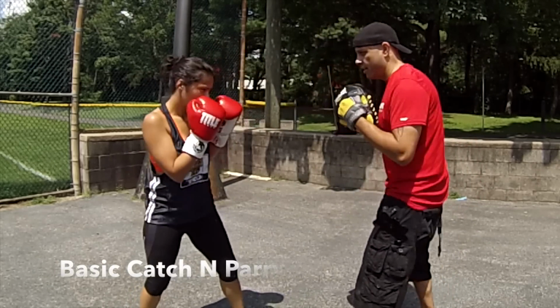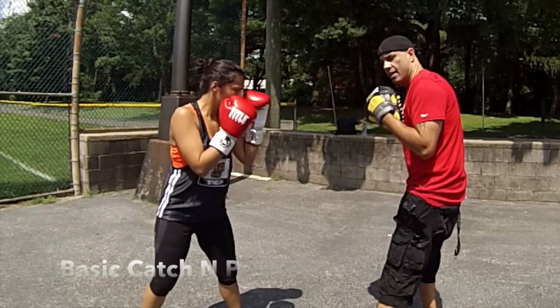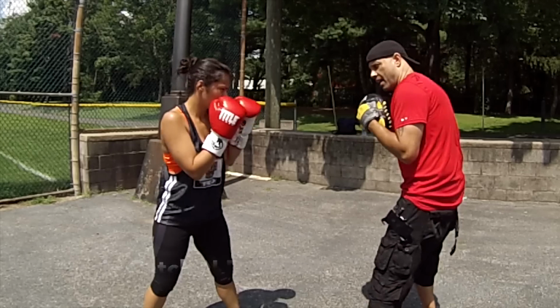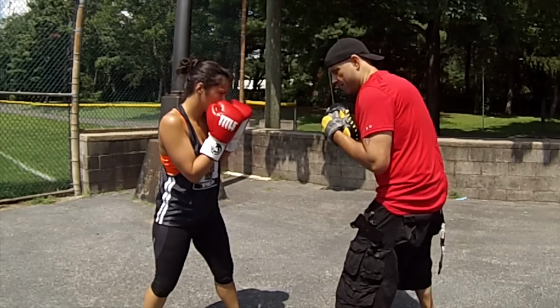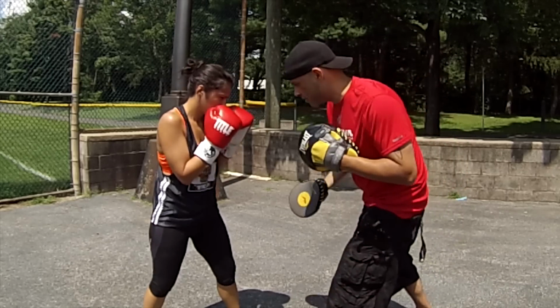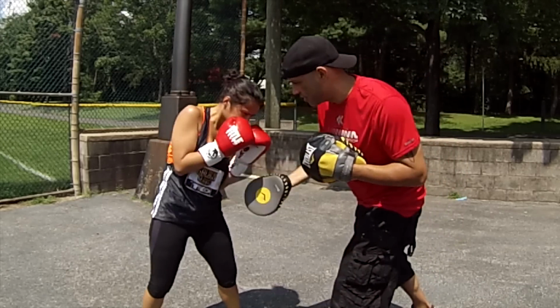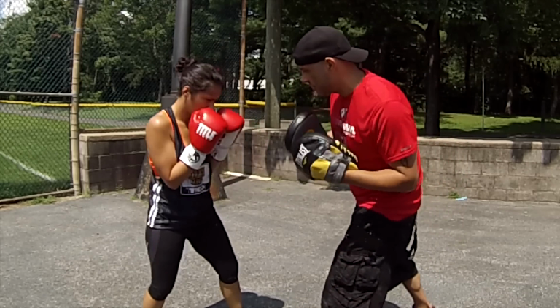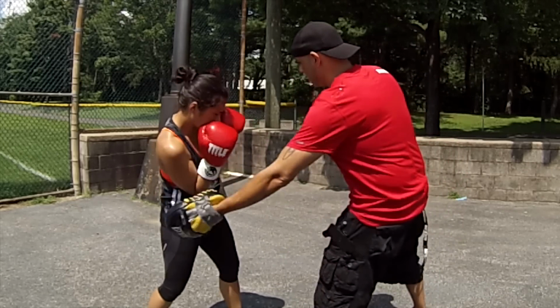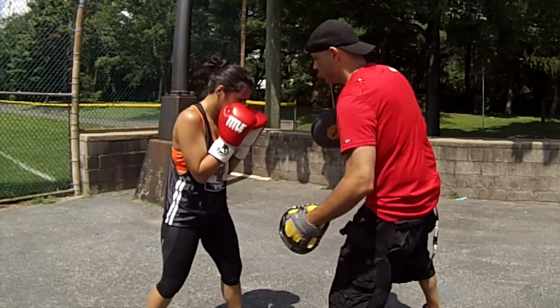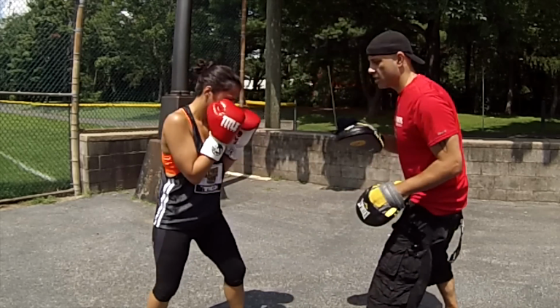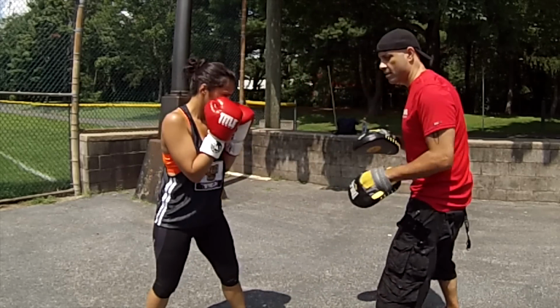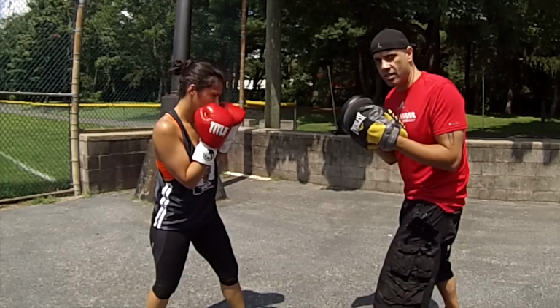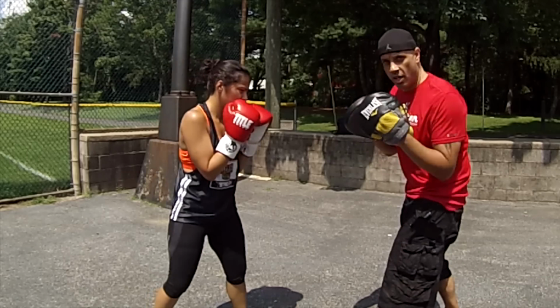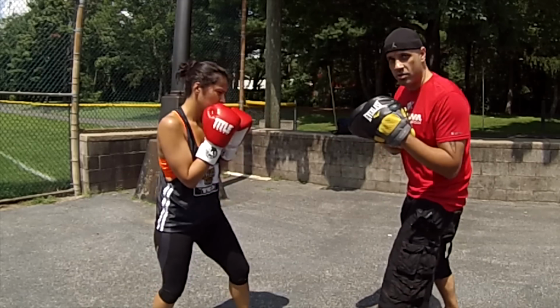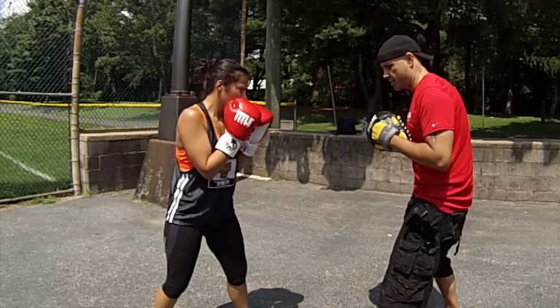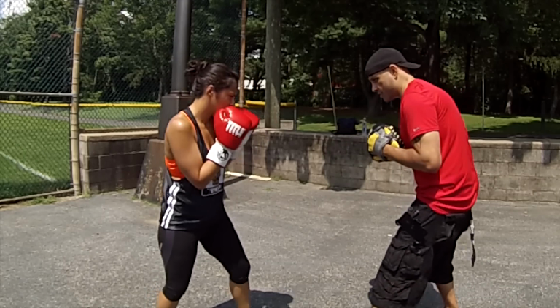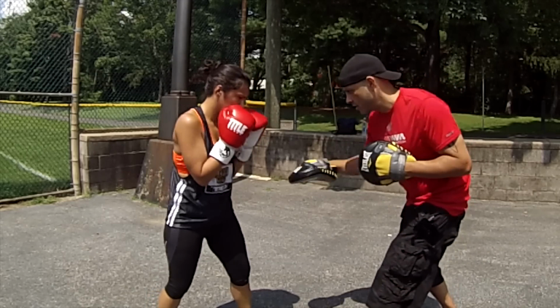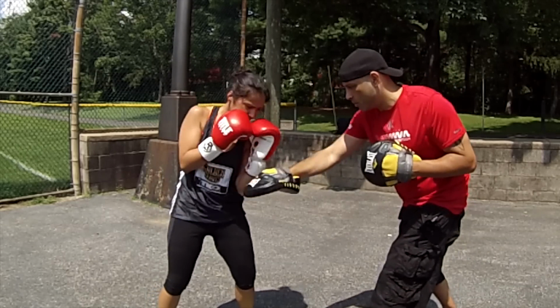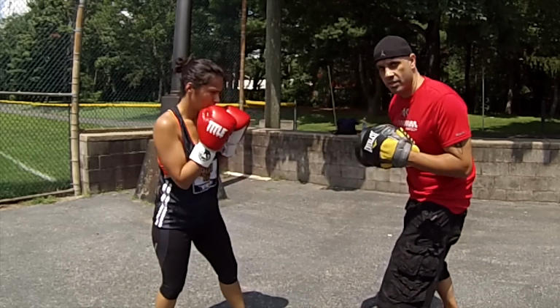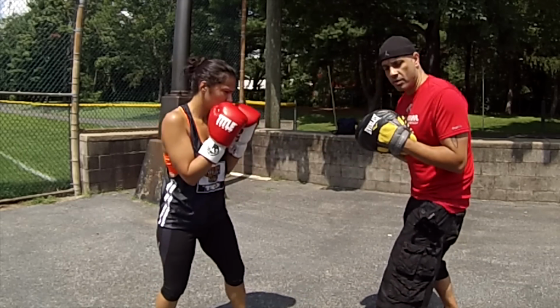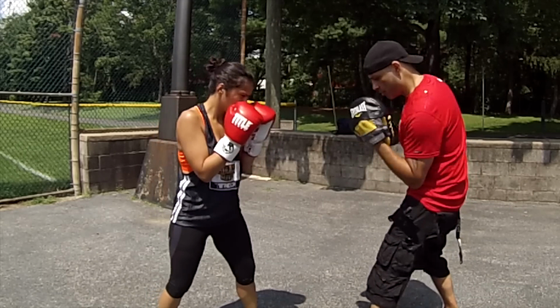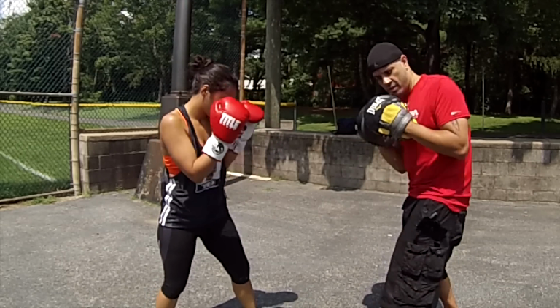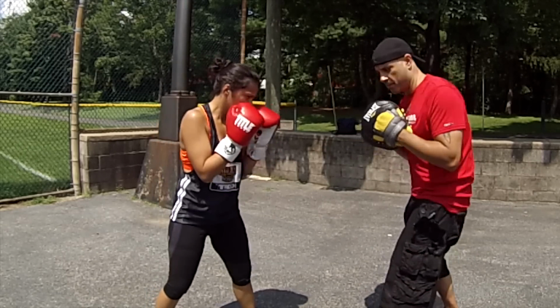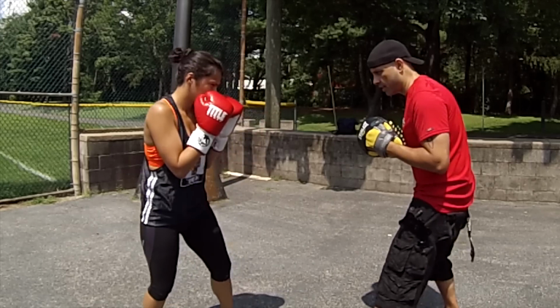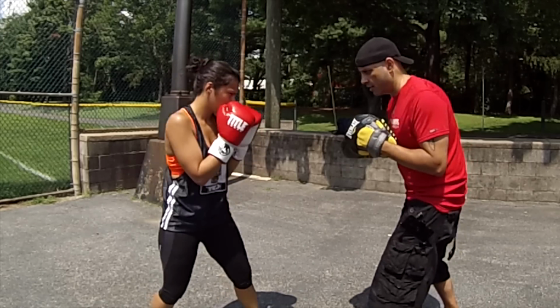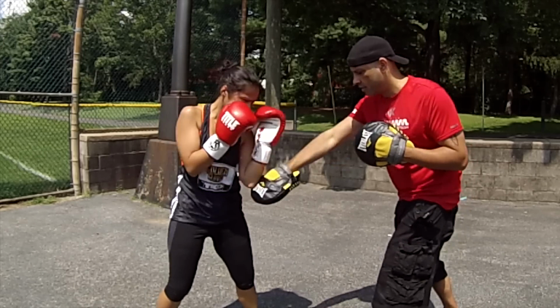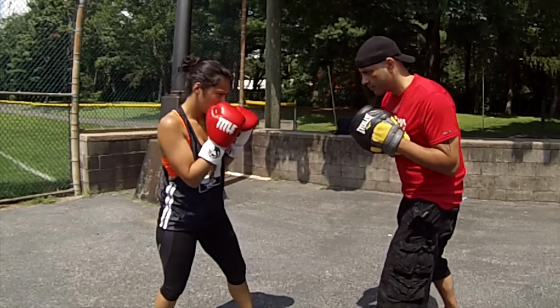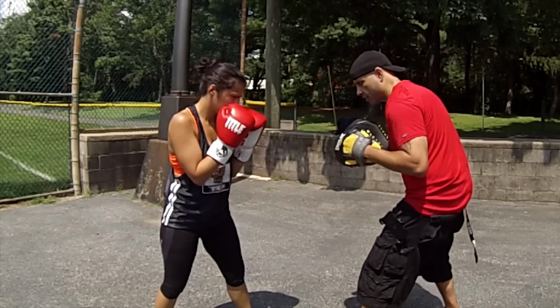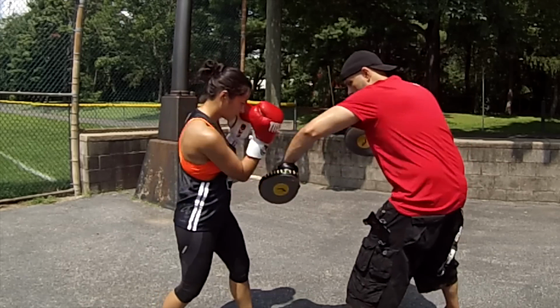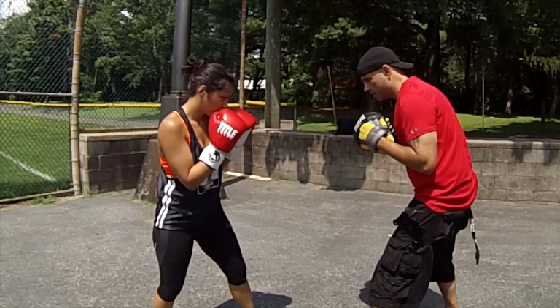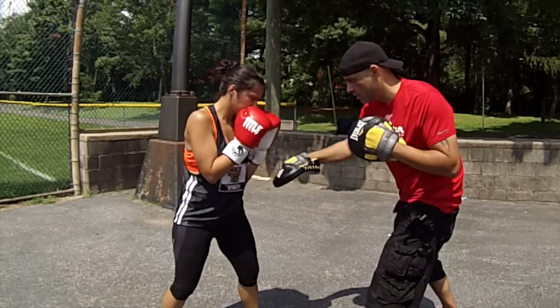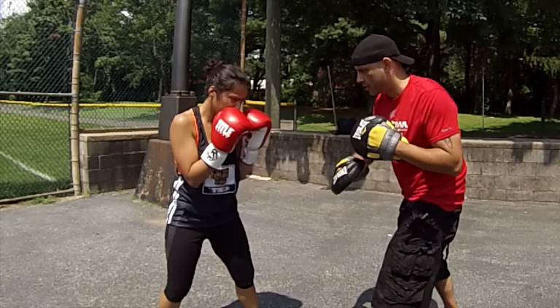And then again, the body defense — here, here — straight shots to the body, using the elbows to catch the shot. So boom, she's just going to clip them, clip them. Clip, clip, clip.